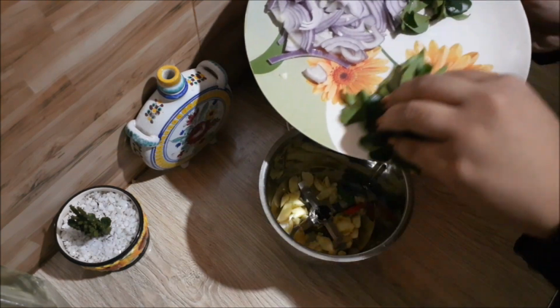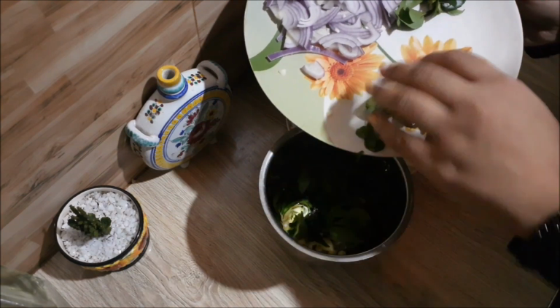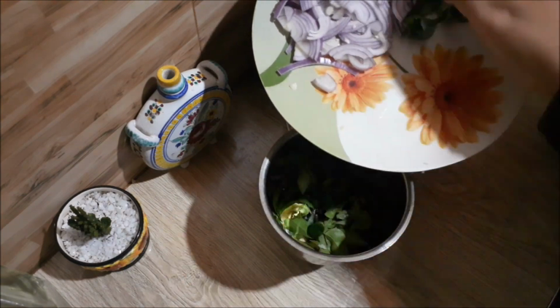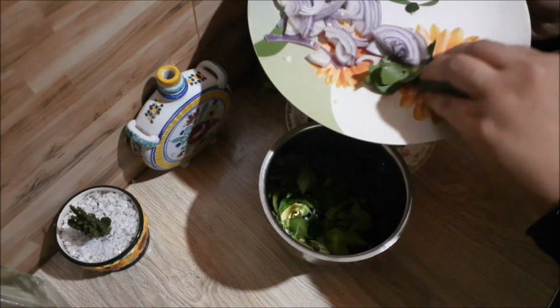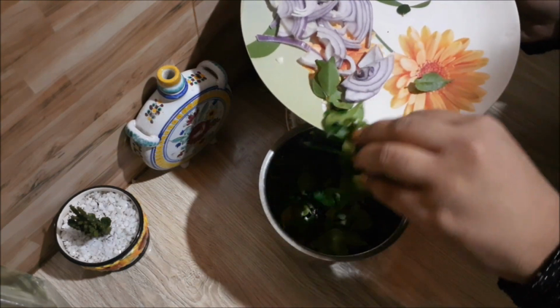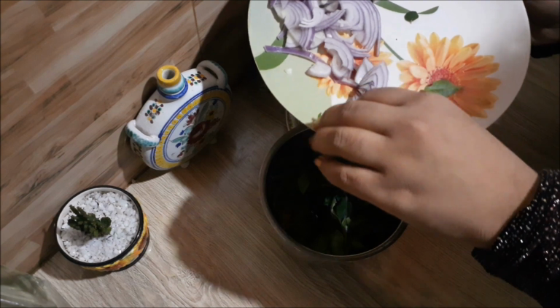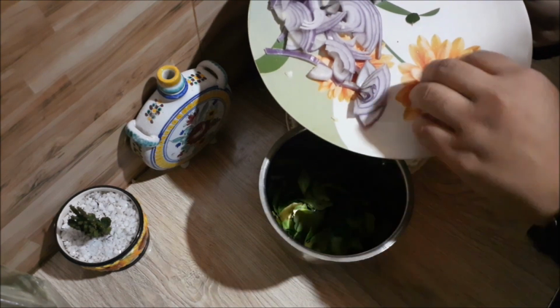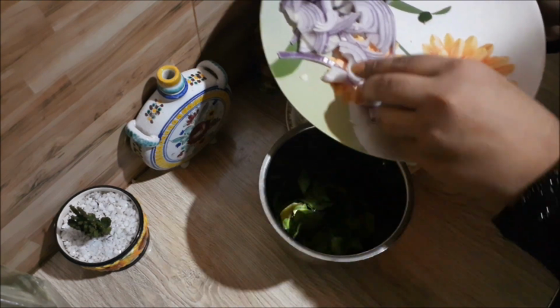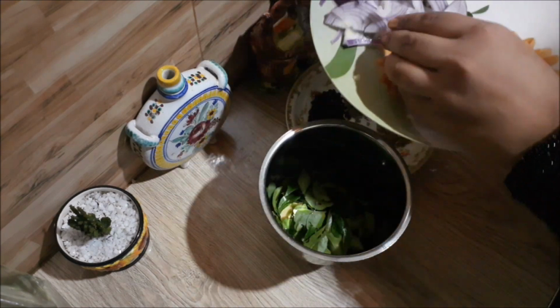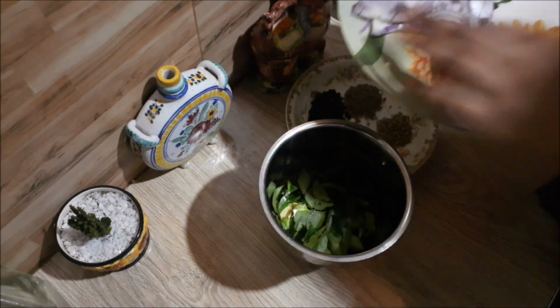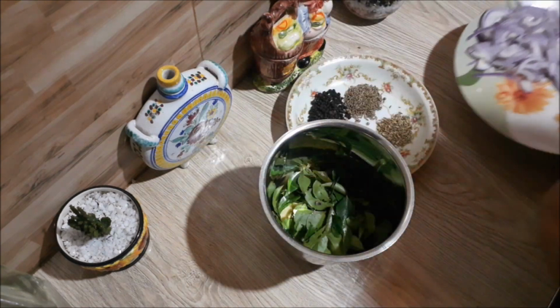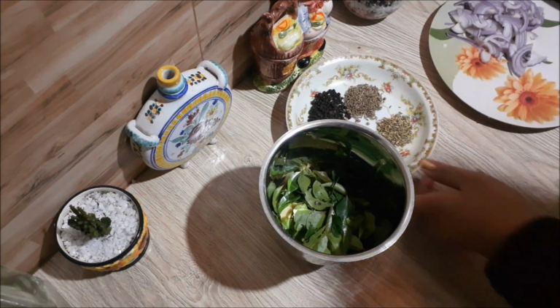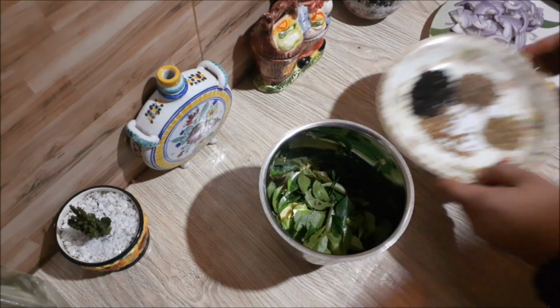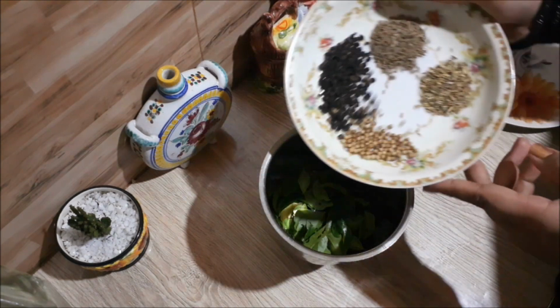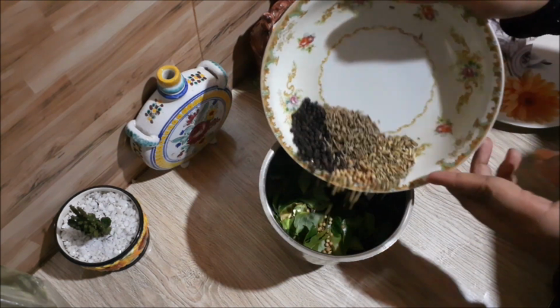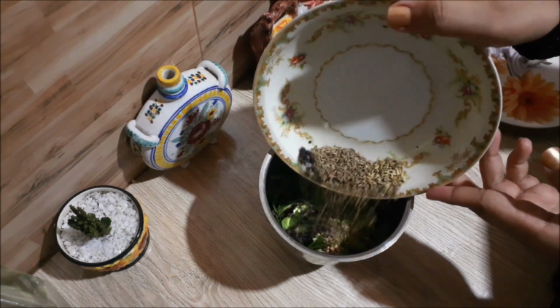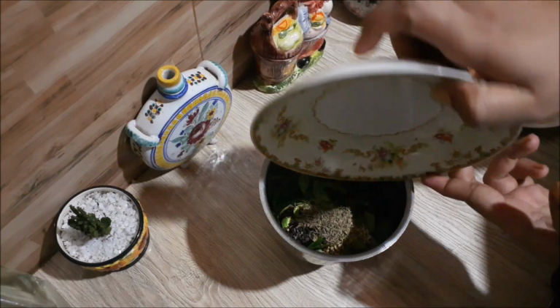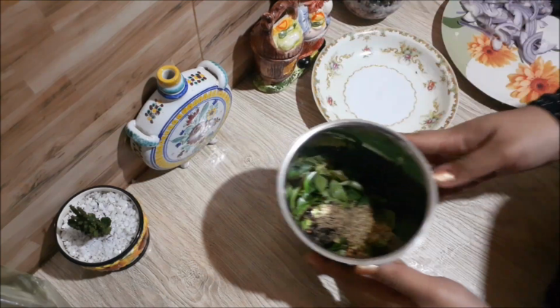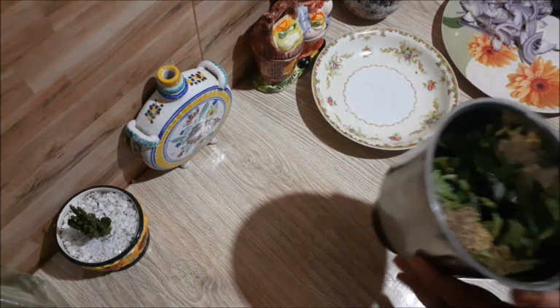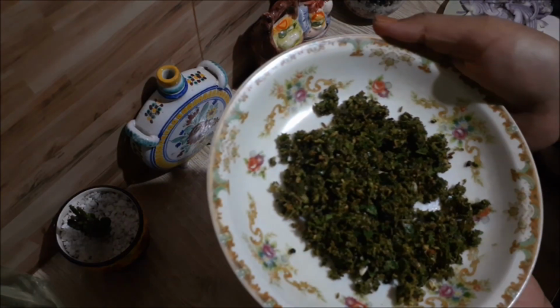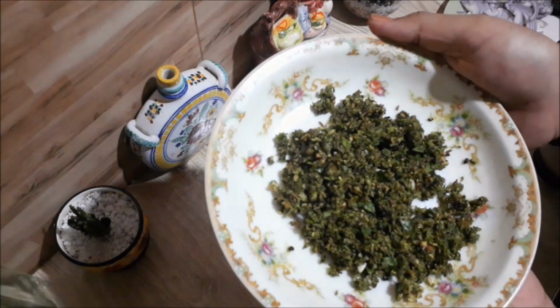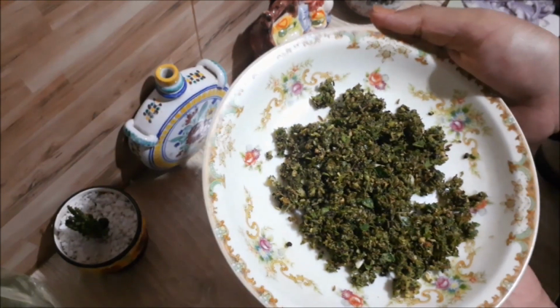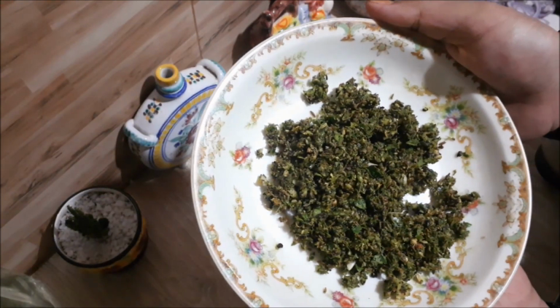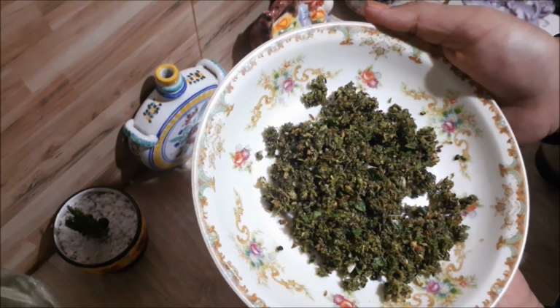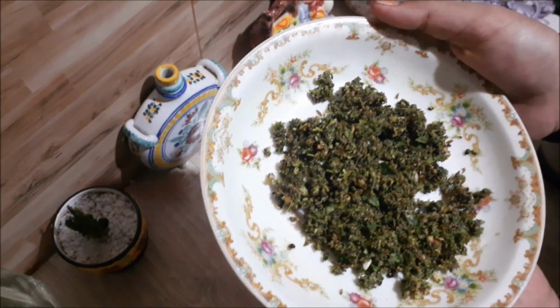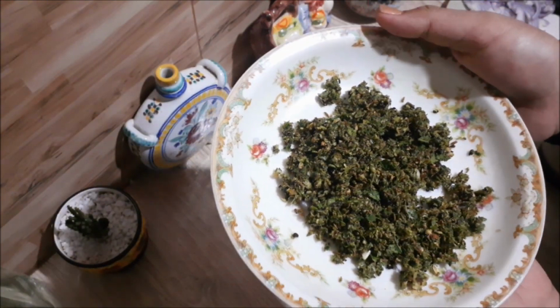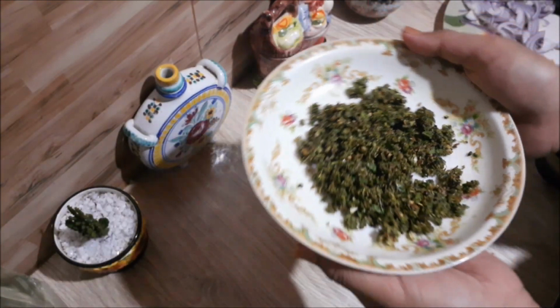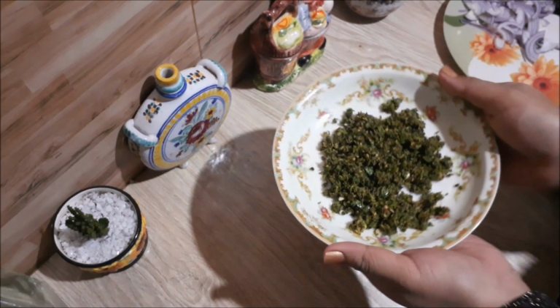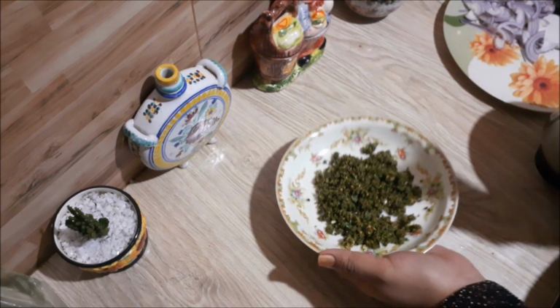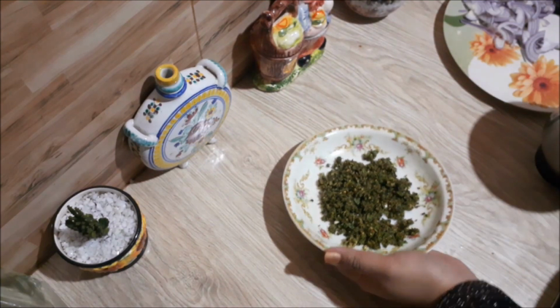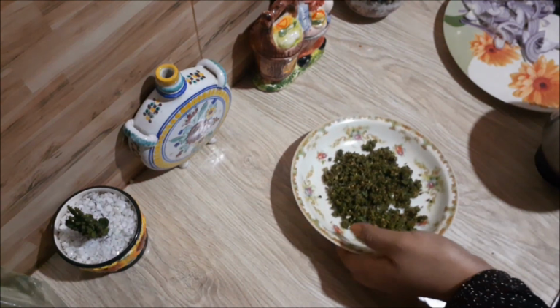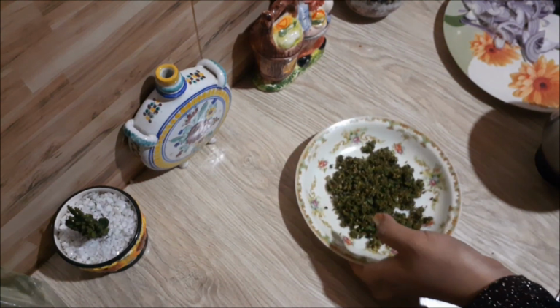I will add a little bit of sugar. I will blend and mix this in a few minutes.